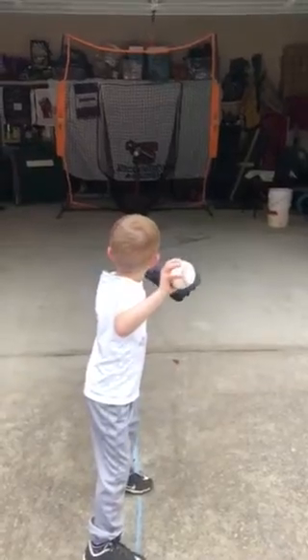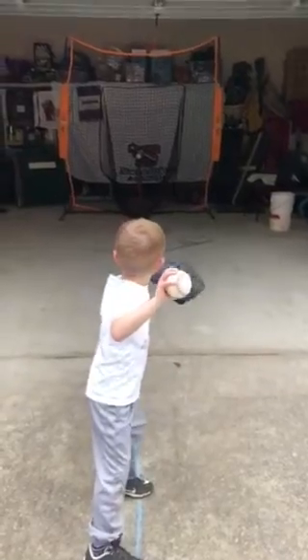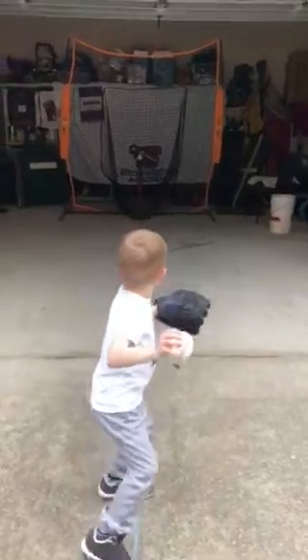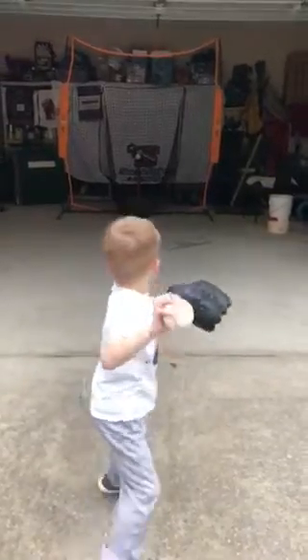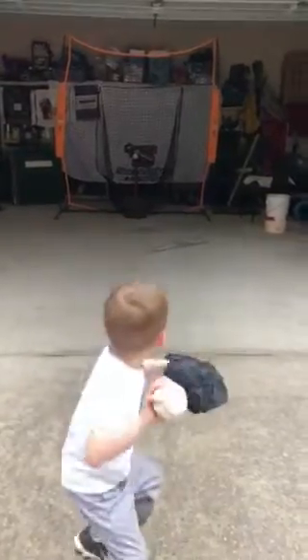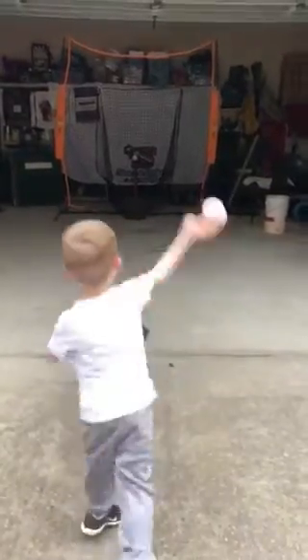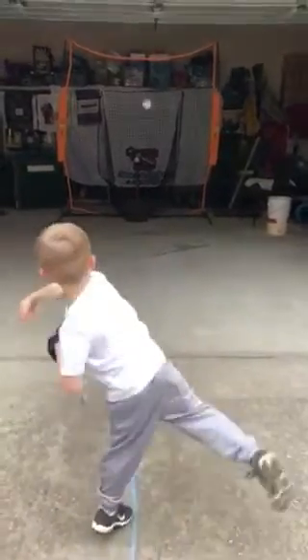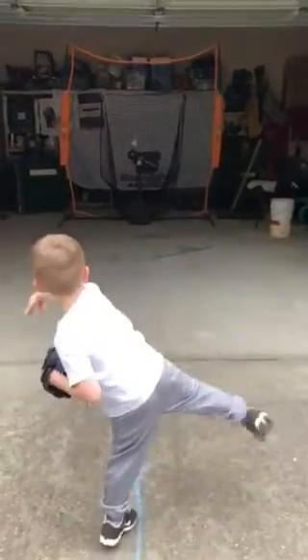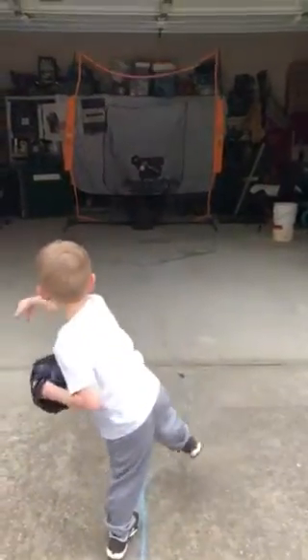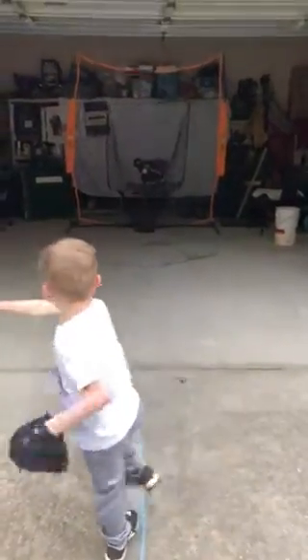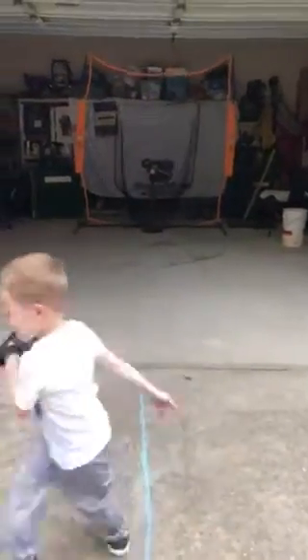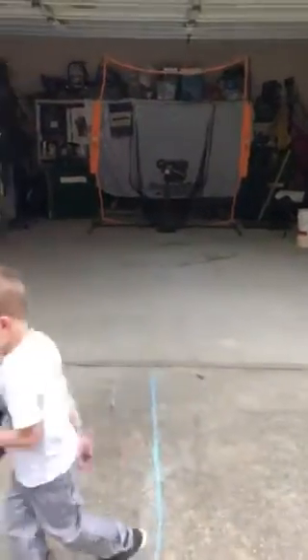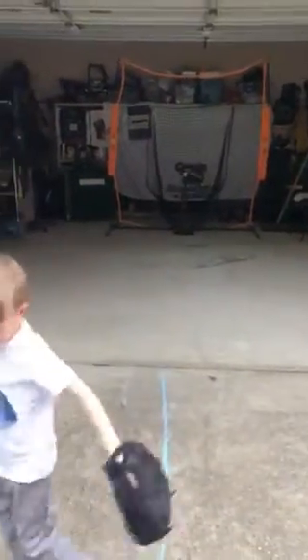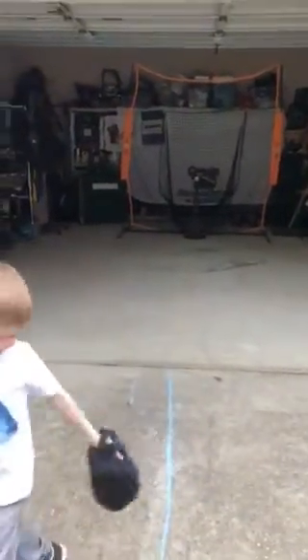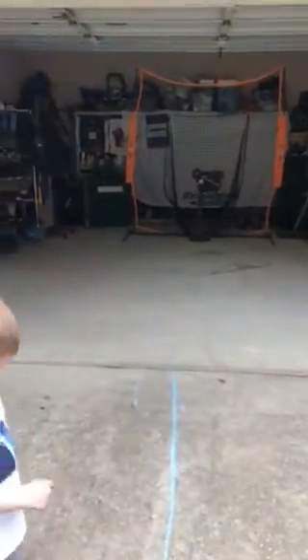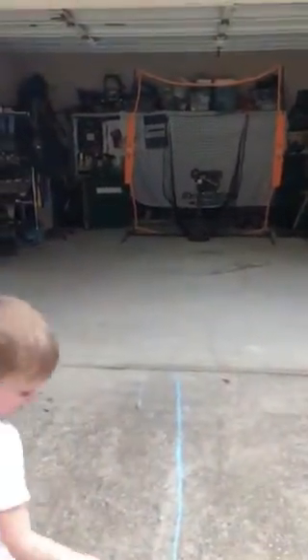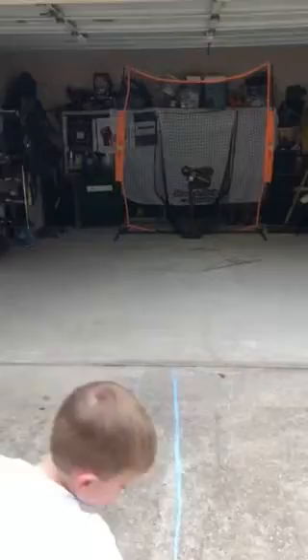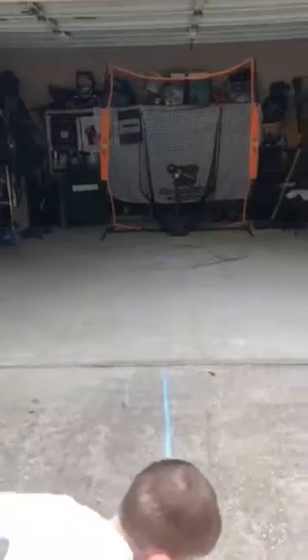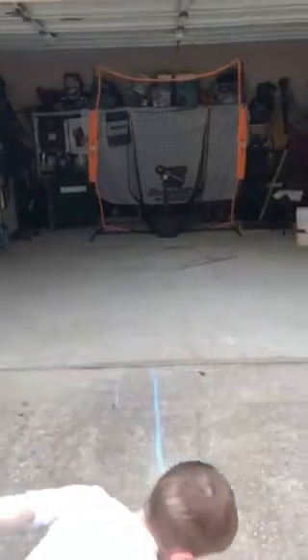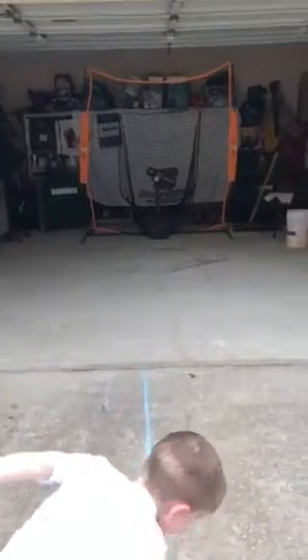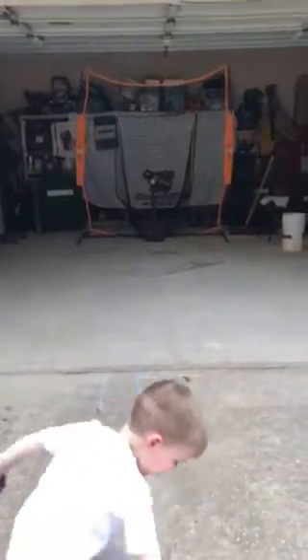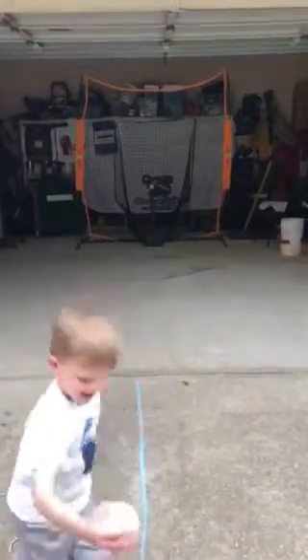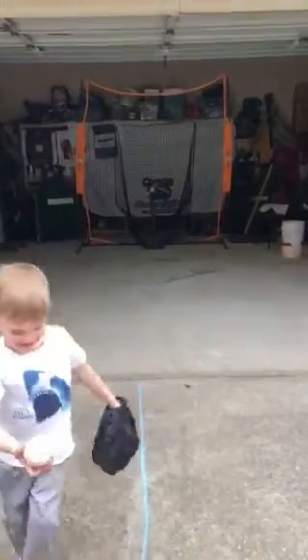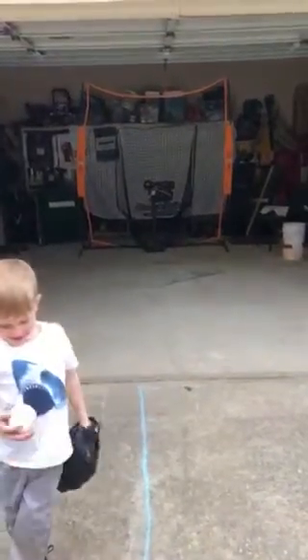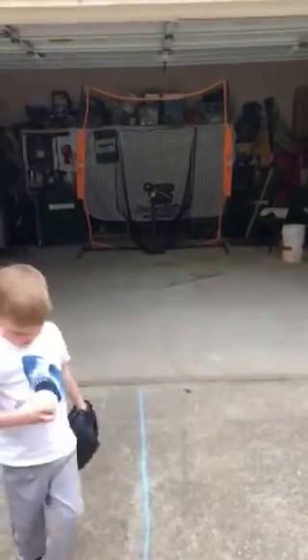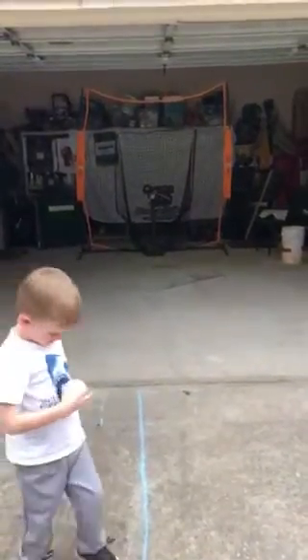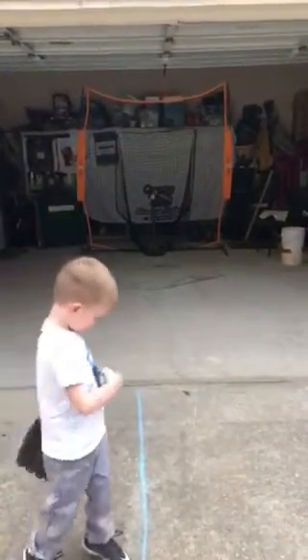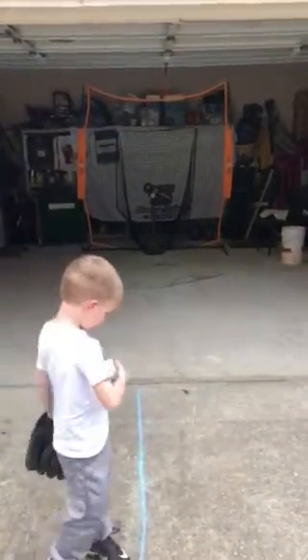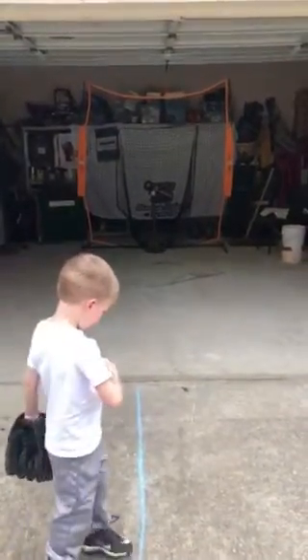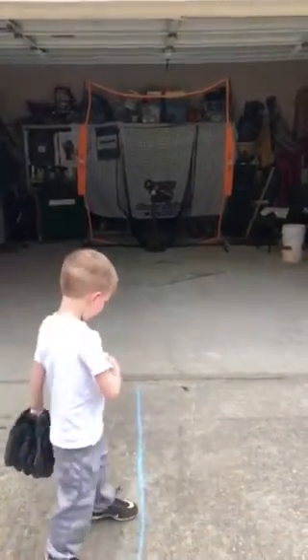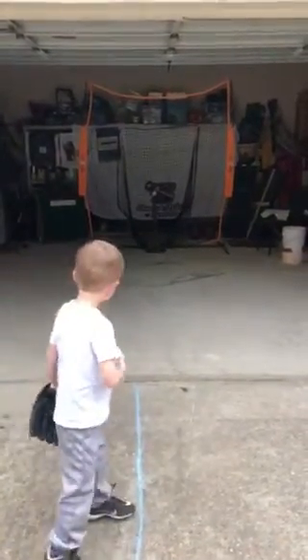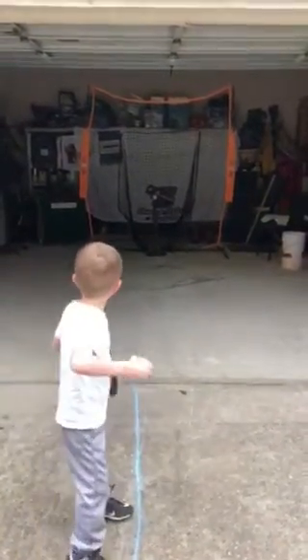Ready? Go. Oh, man. Four more. That was really close. I think it touched the top of that ball.